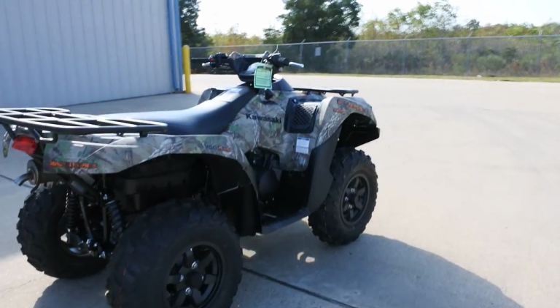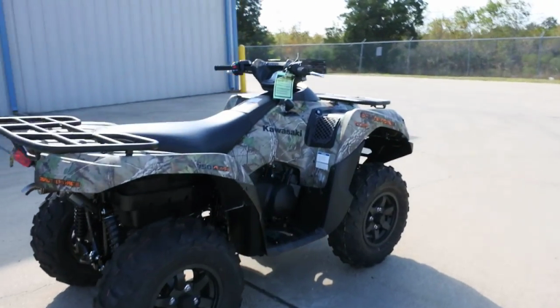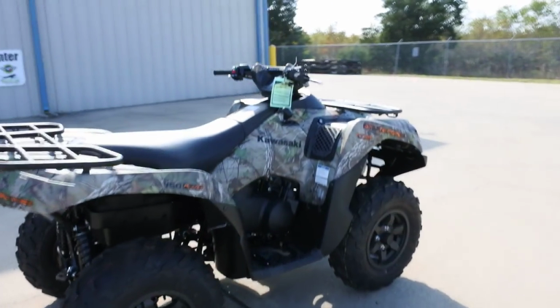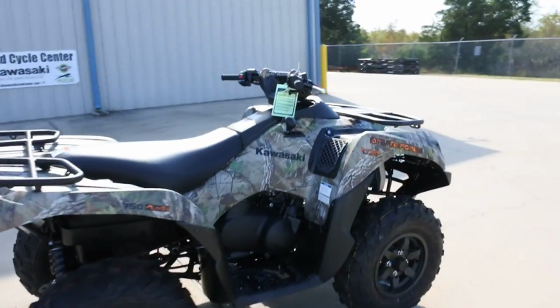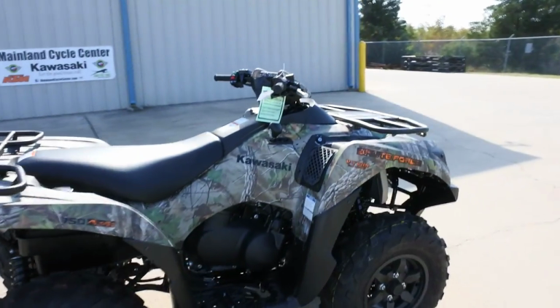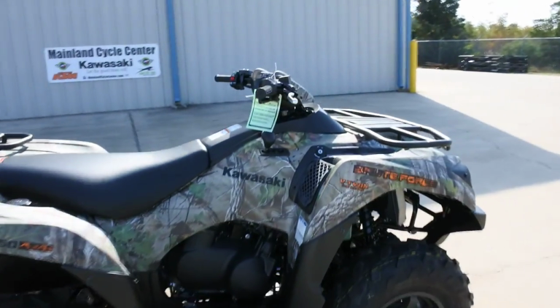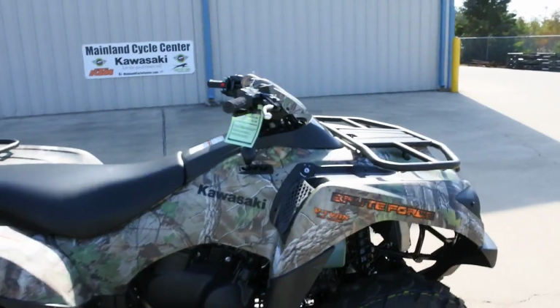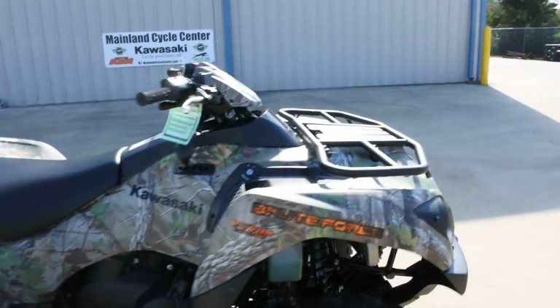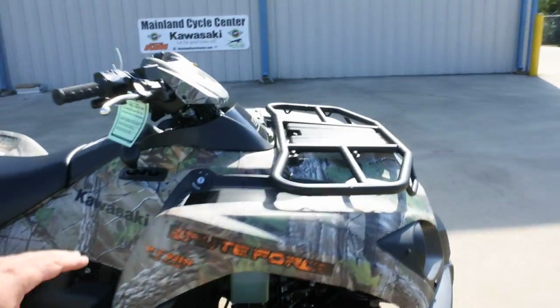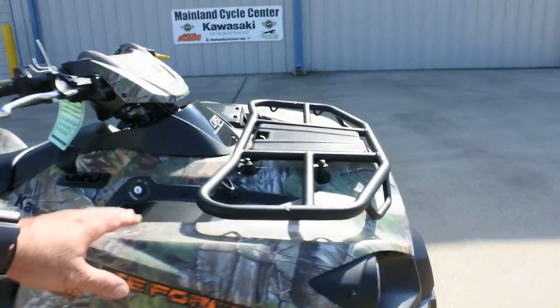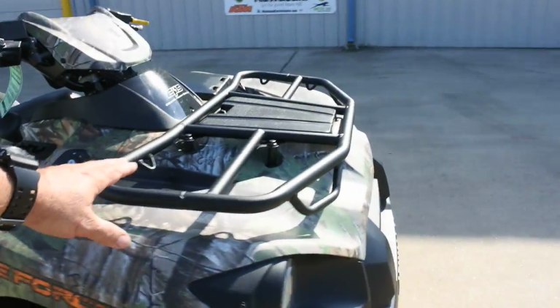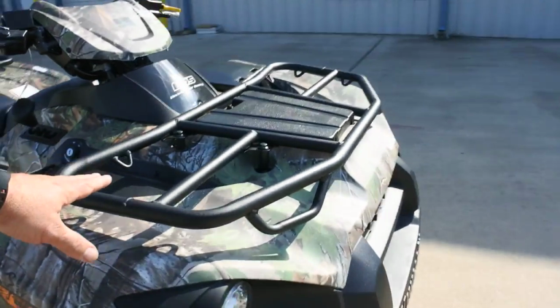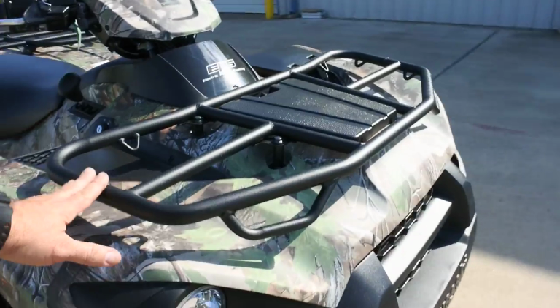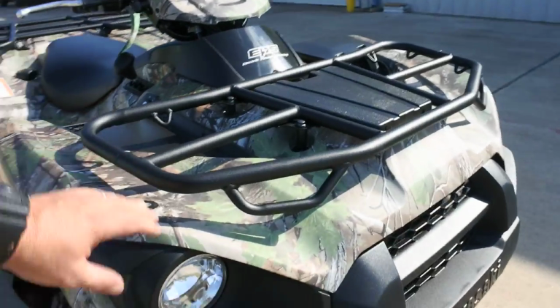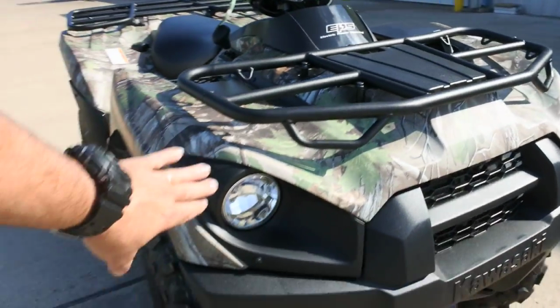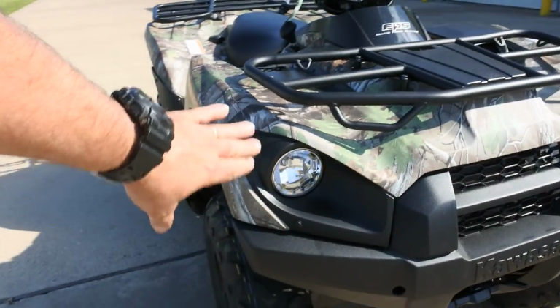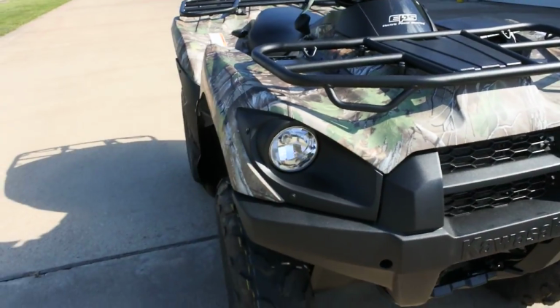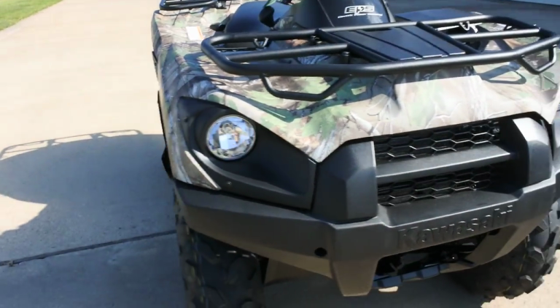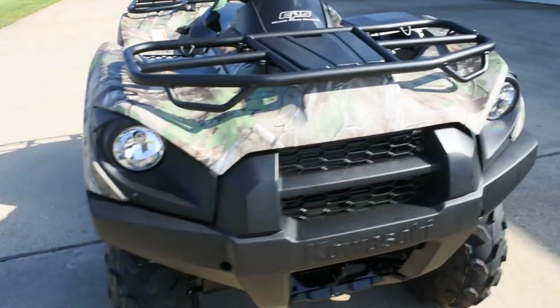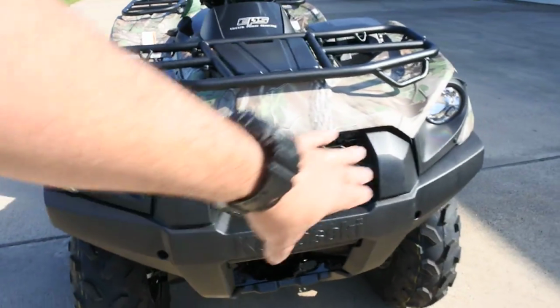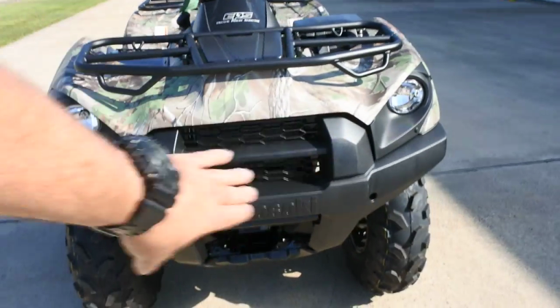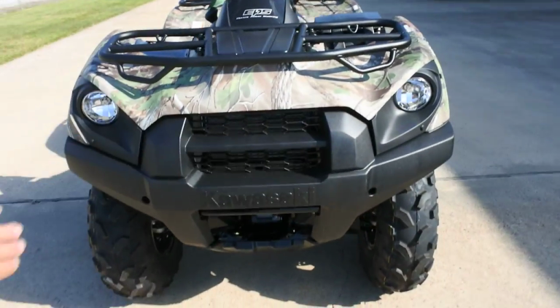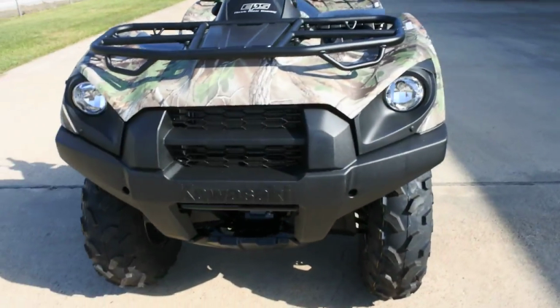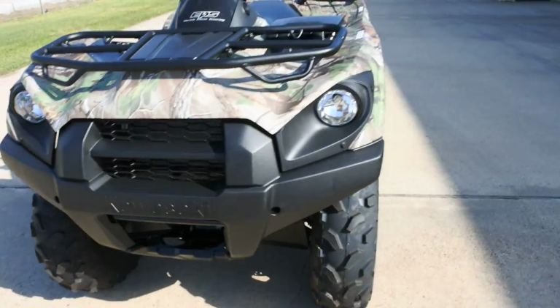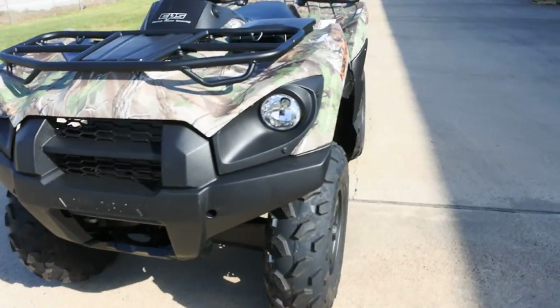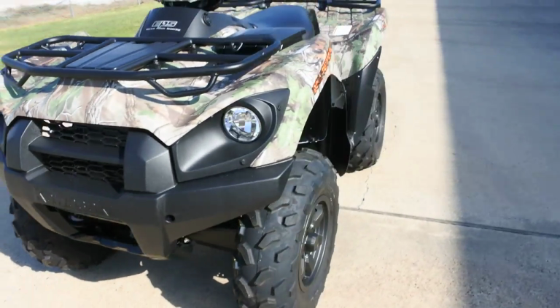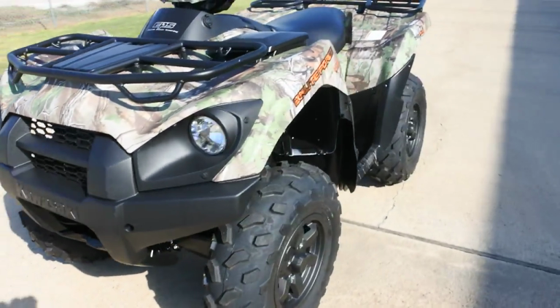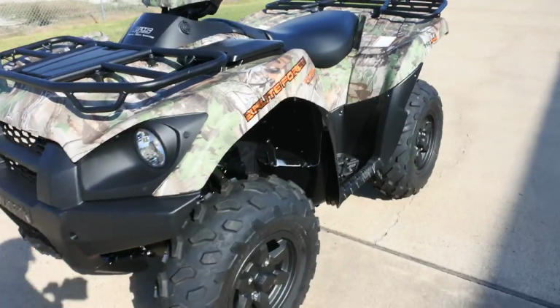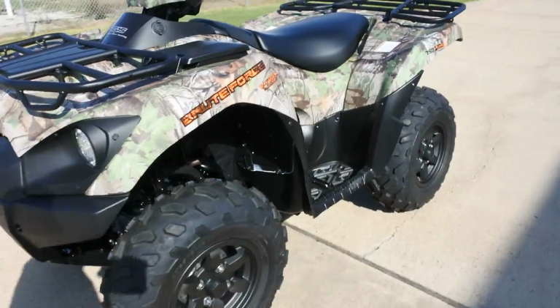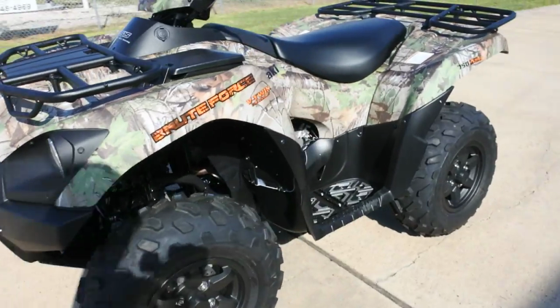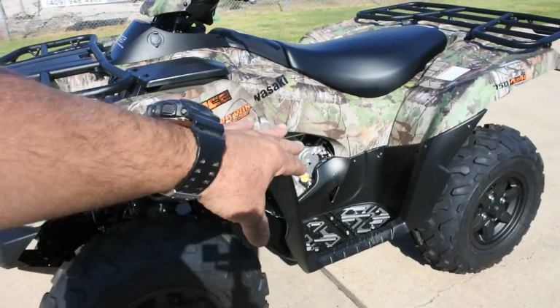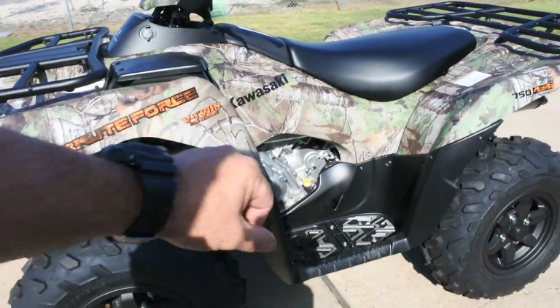Got these nice large steel racks, front and rear. Halogen headlights on the front. Has hydraulic disc brakes on the front.